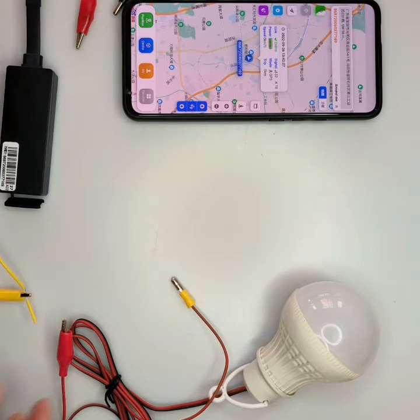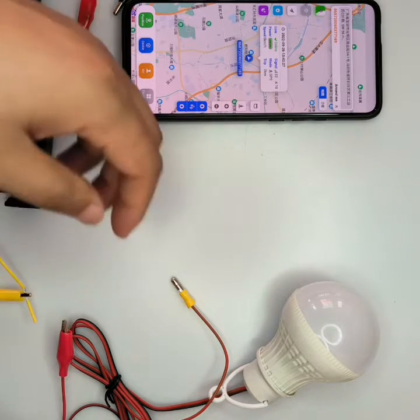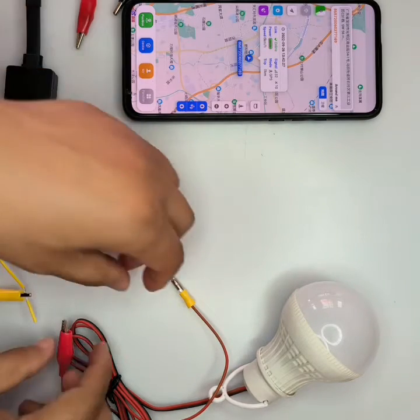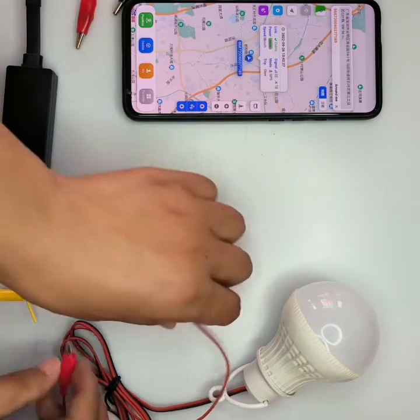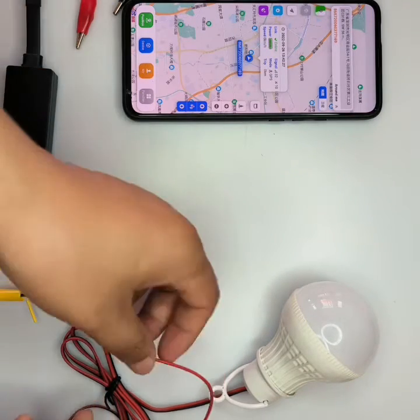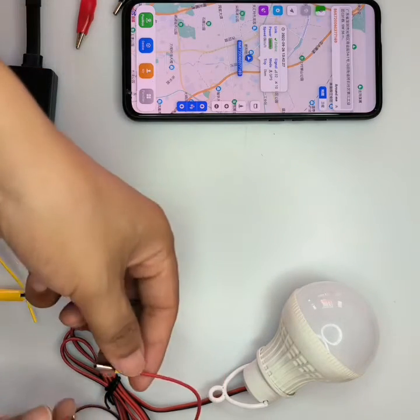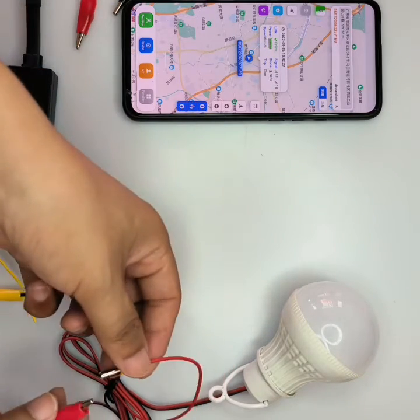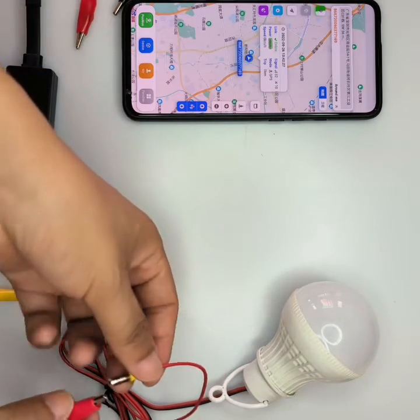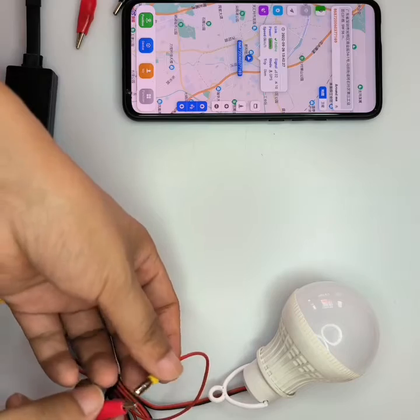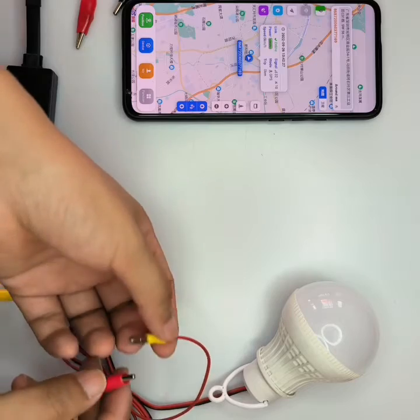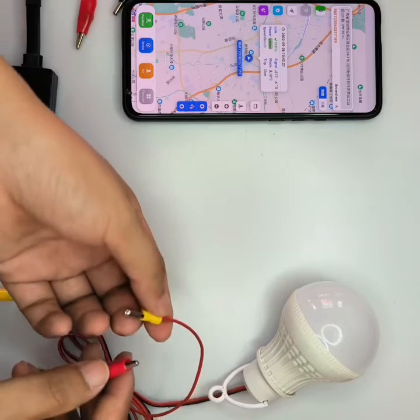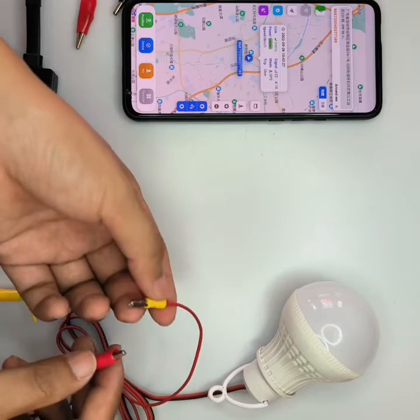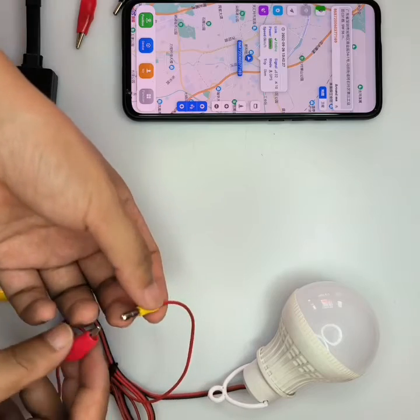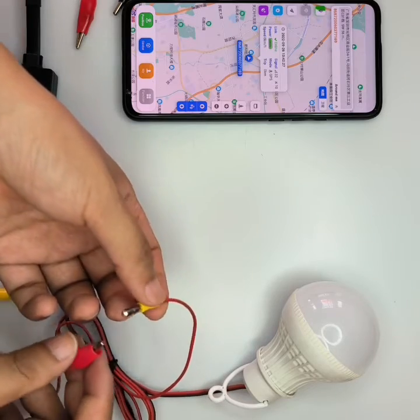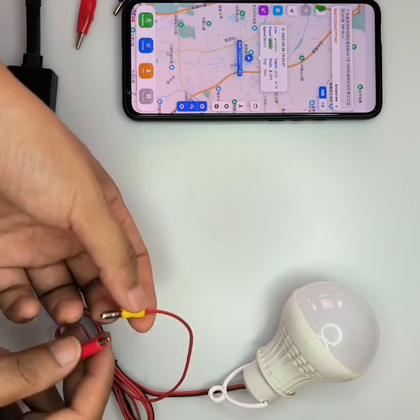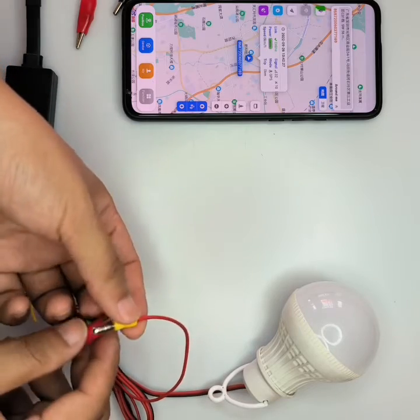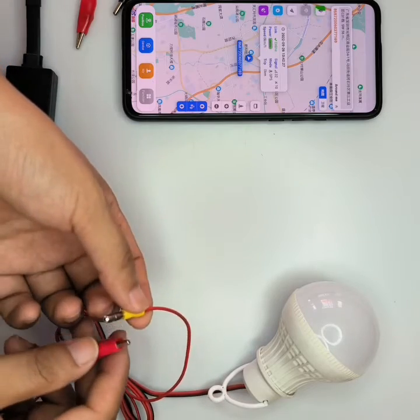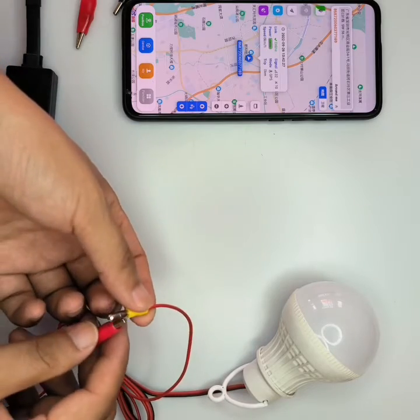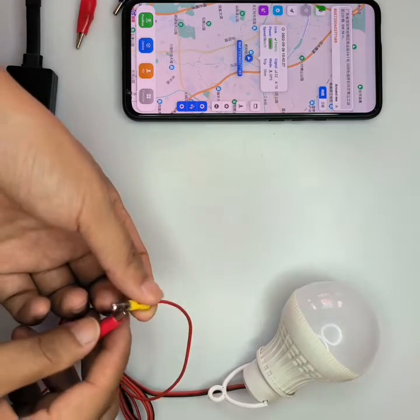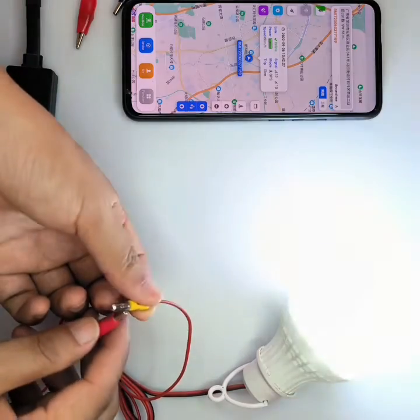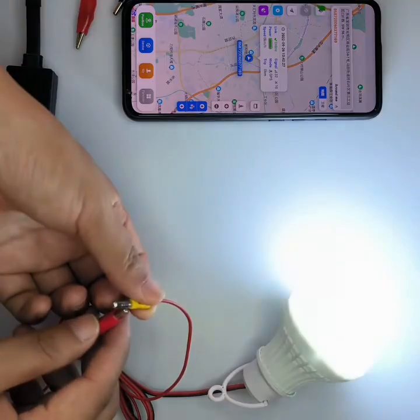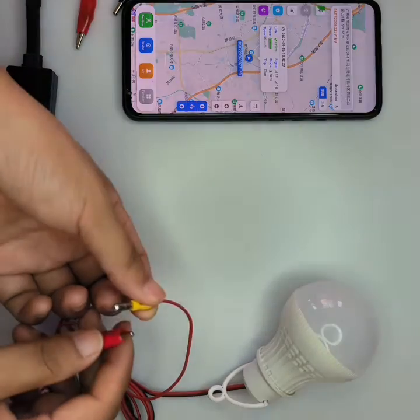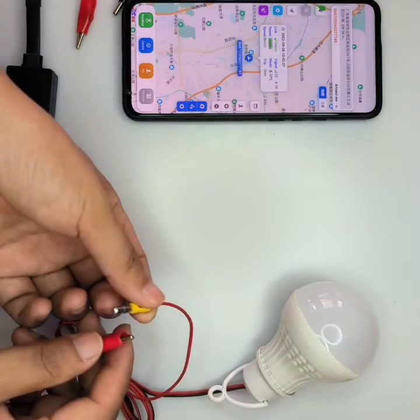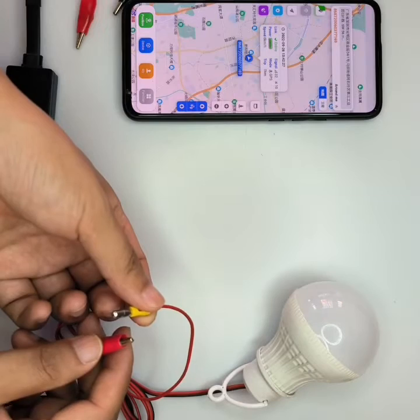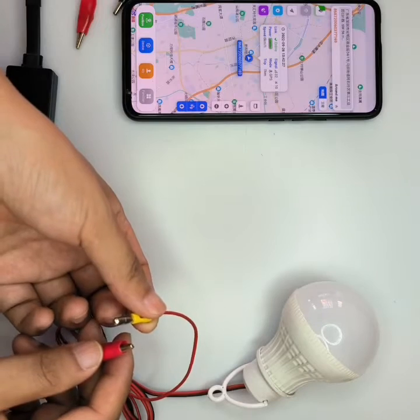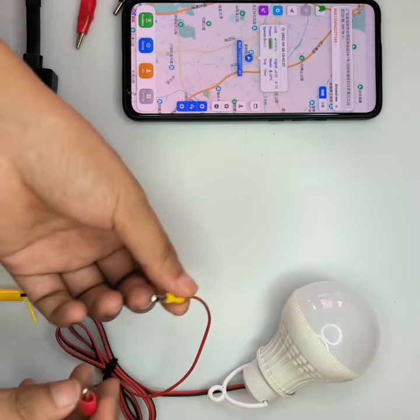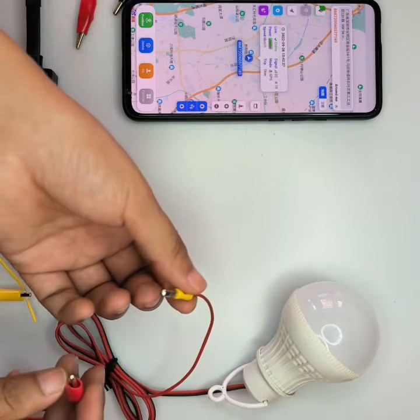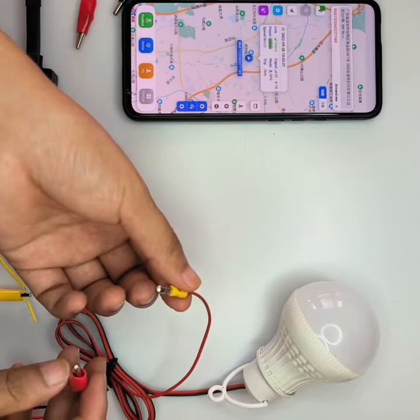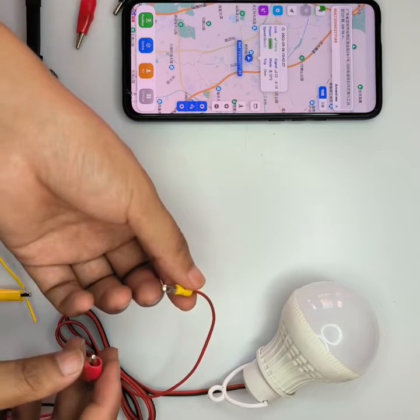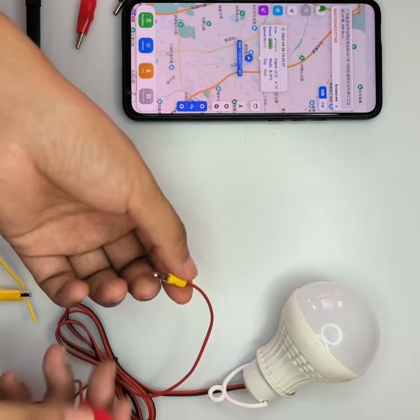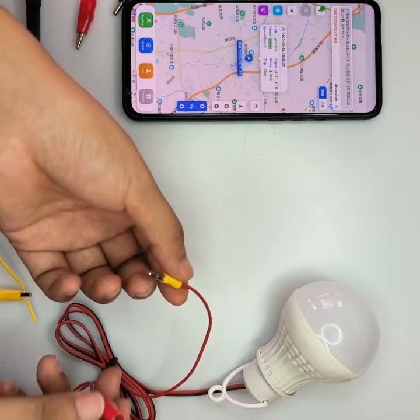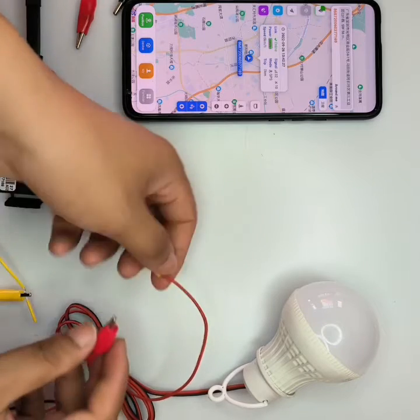For the two green wires, here is the engine. We use a light as the engine. You can see the light is on. We cut it off — cut off the positive side.